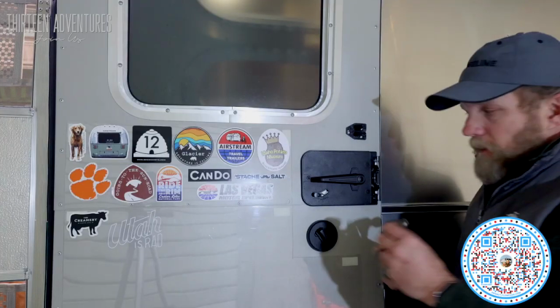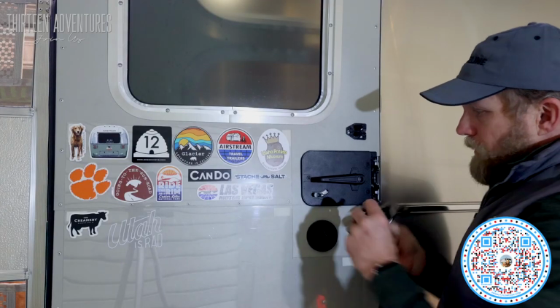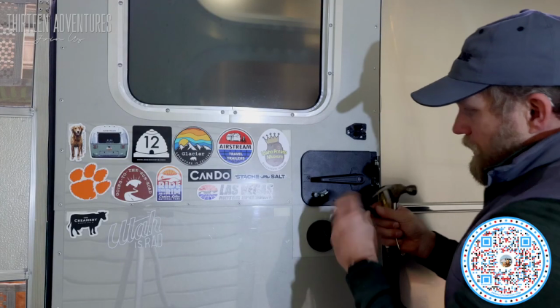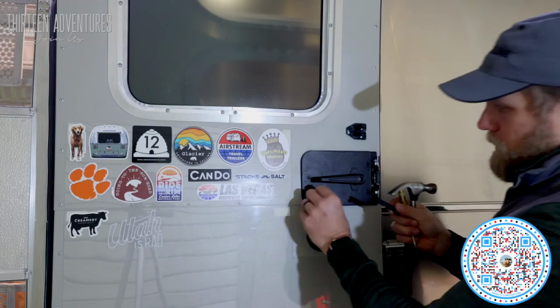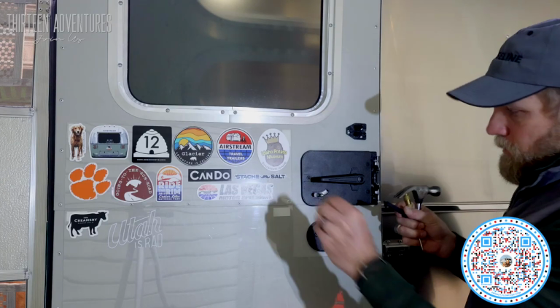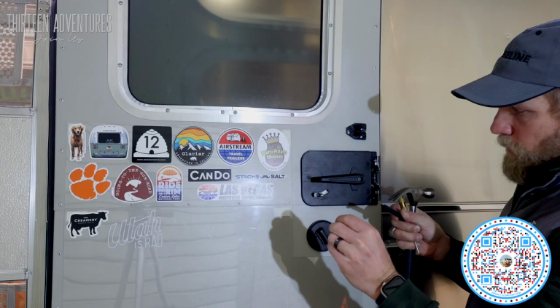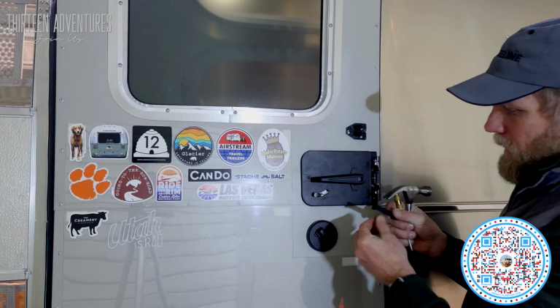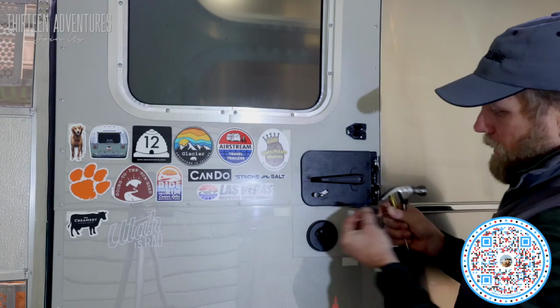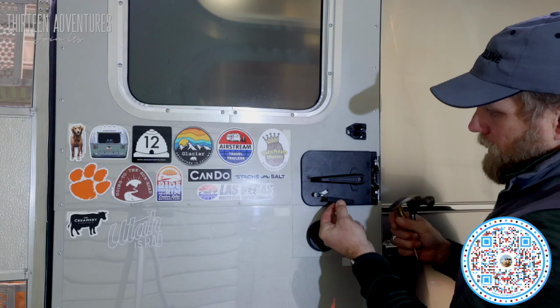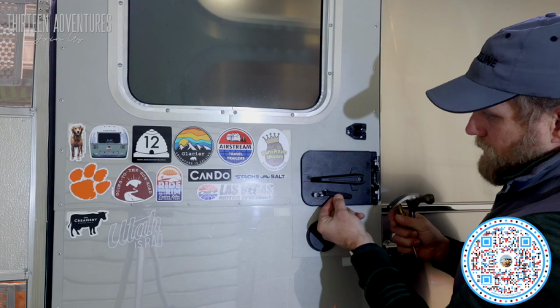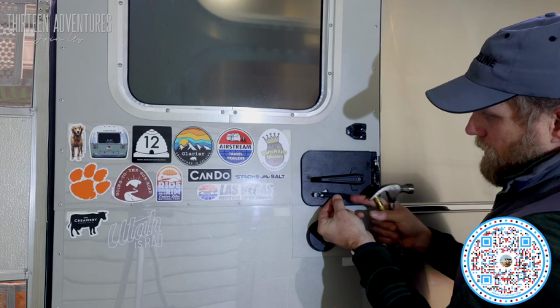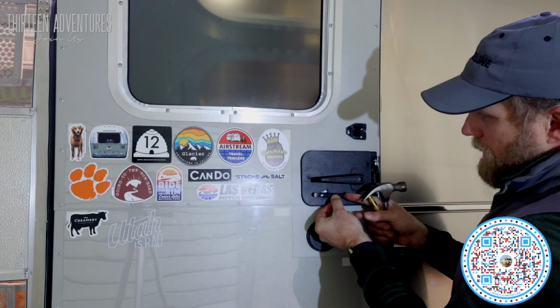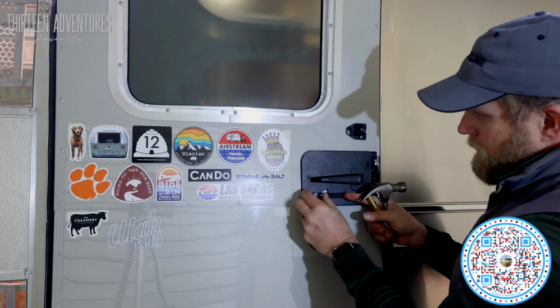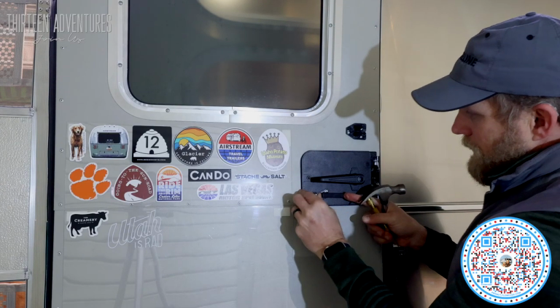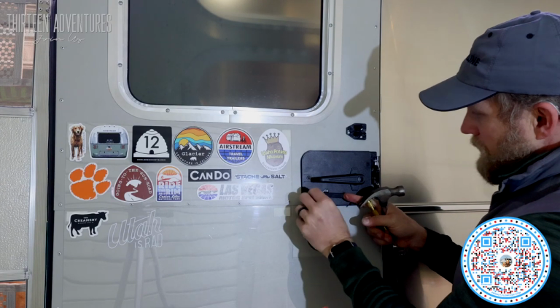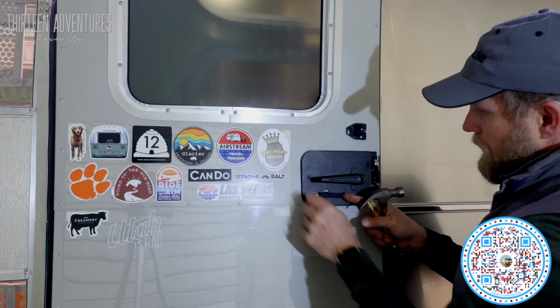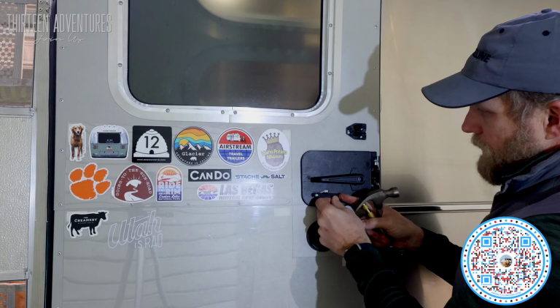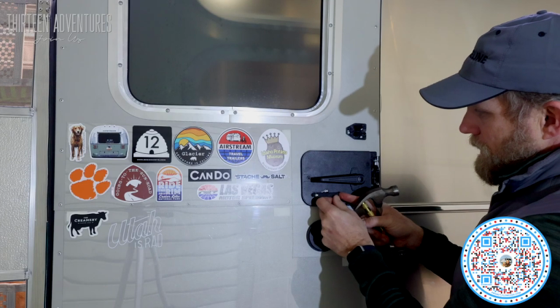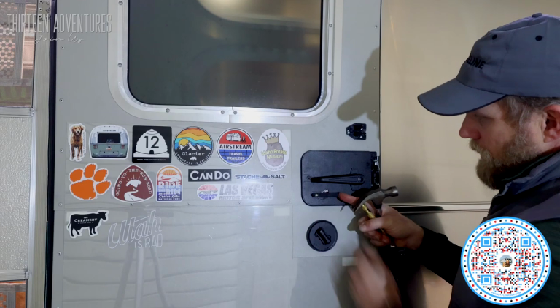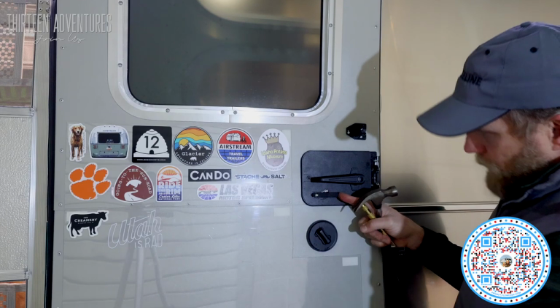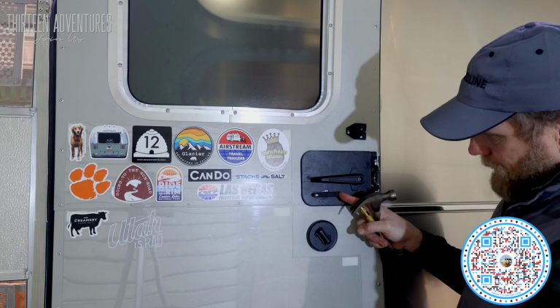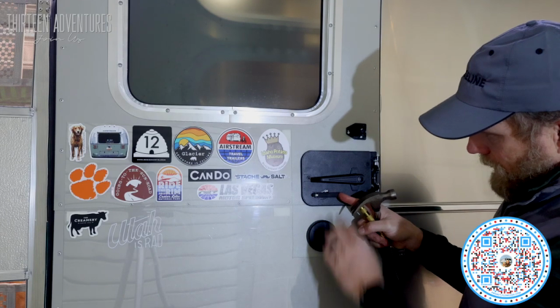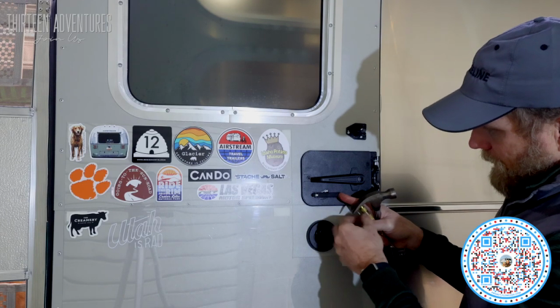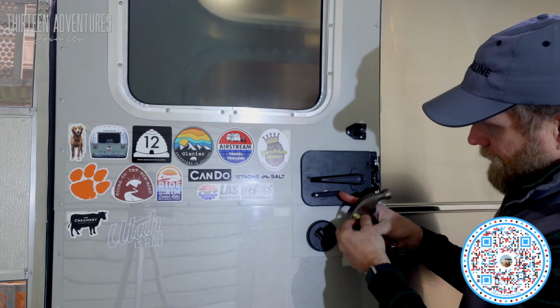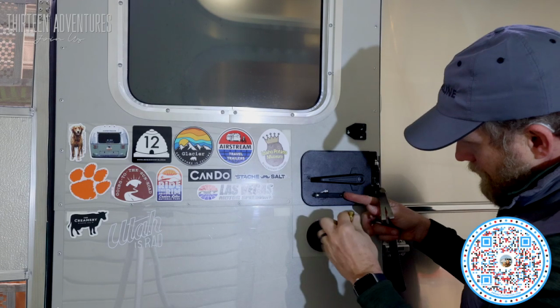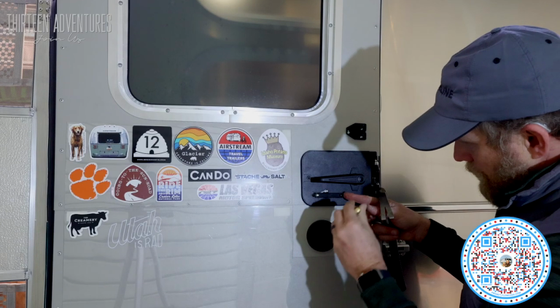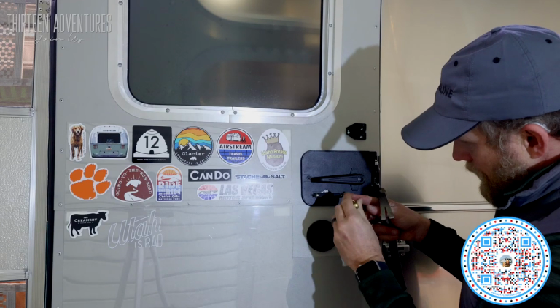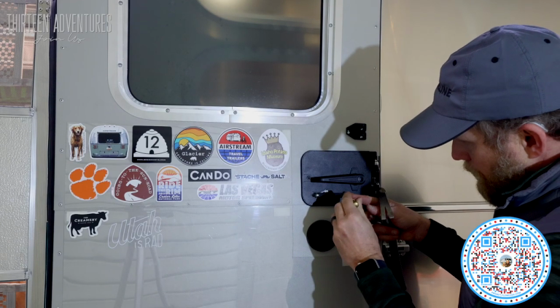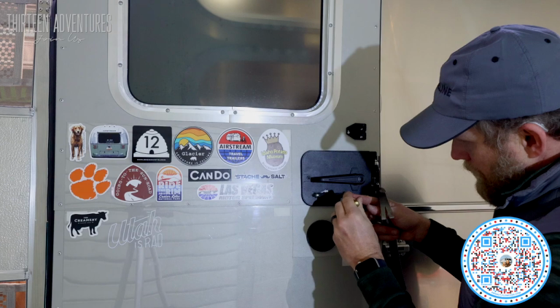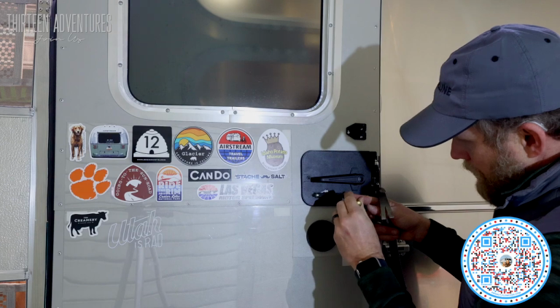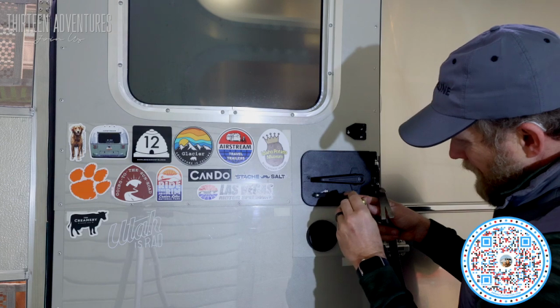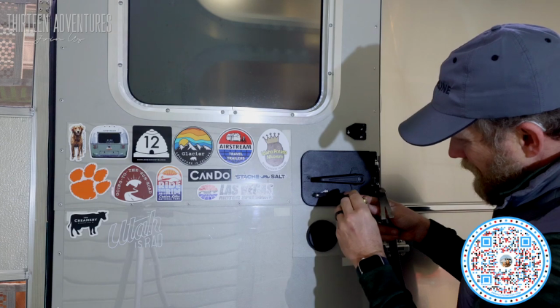The first step is to move the little rubber cap here and position the no-locks against it when it's completely open and flat like that. Then take a little scribe or a punch and mark the spot right here in the middle.